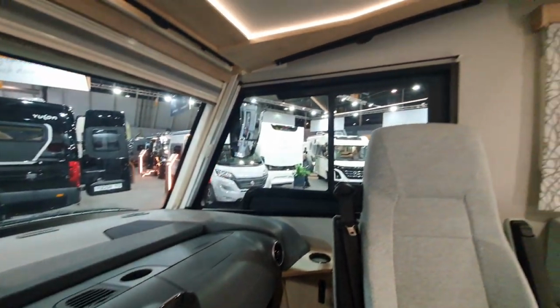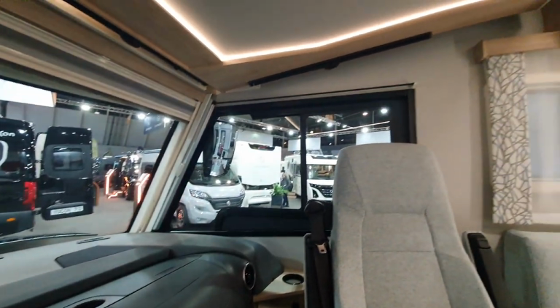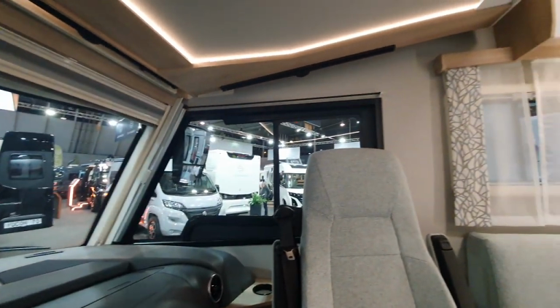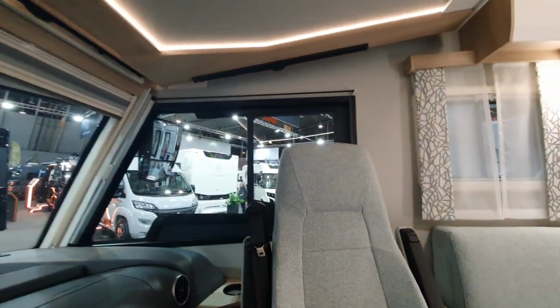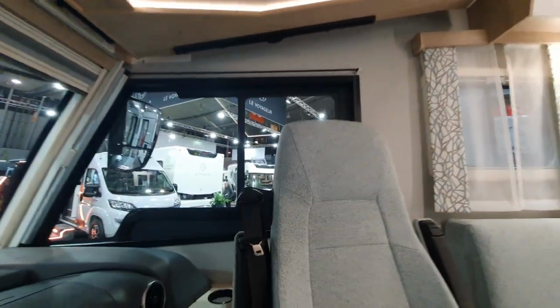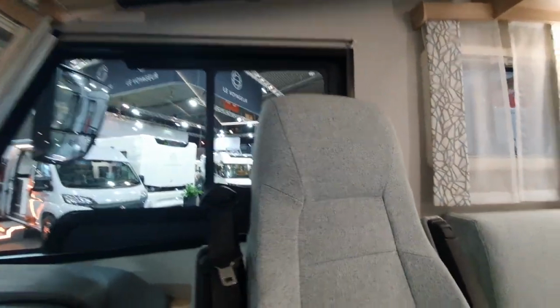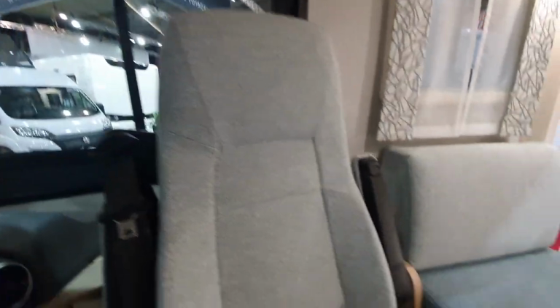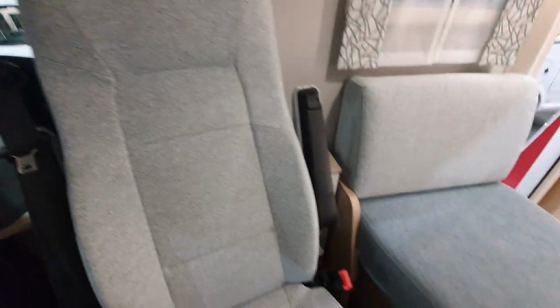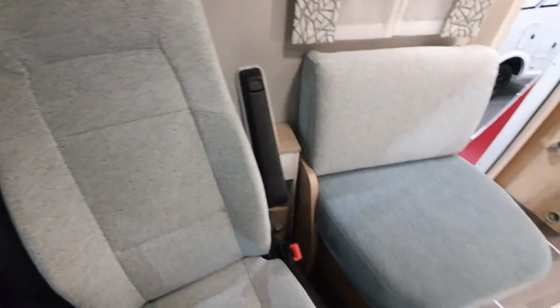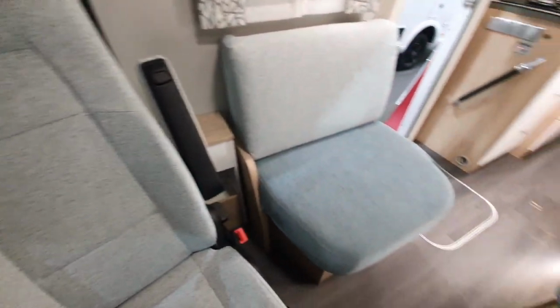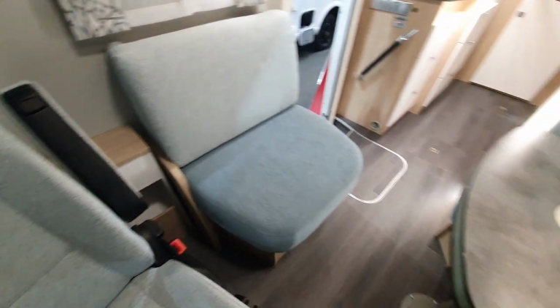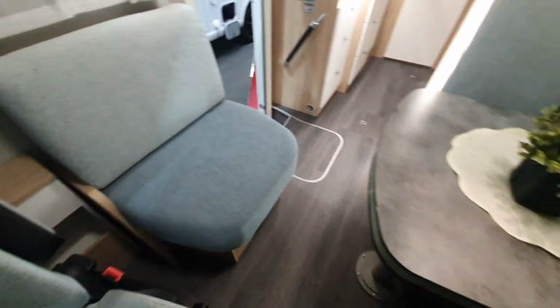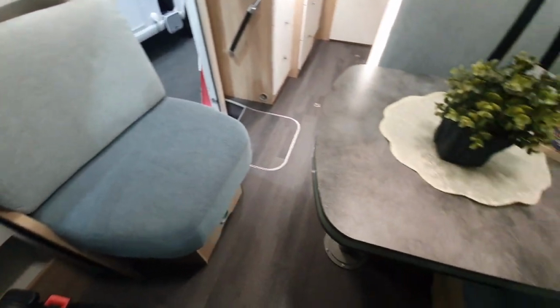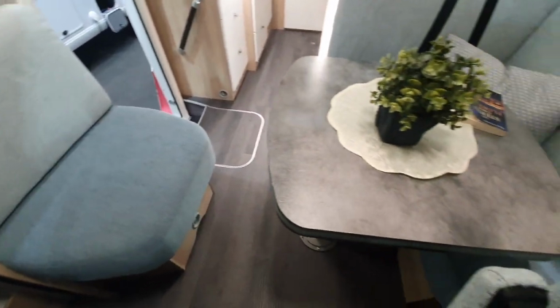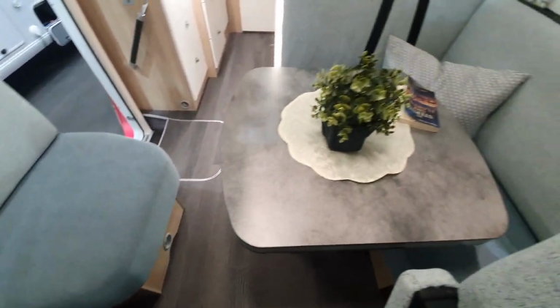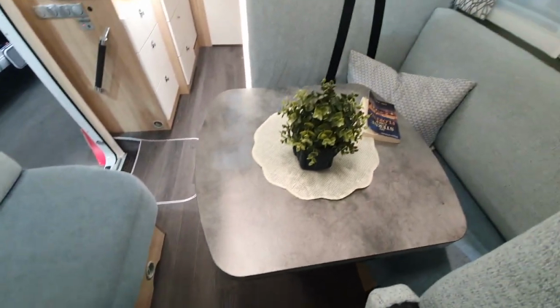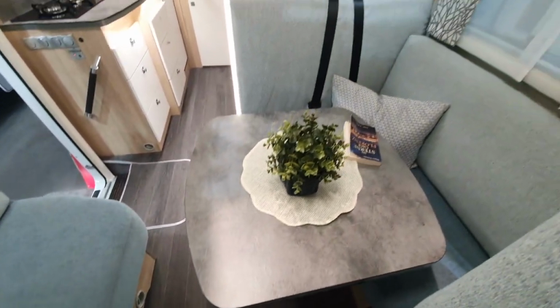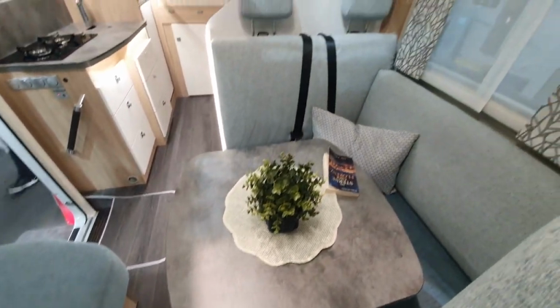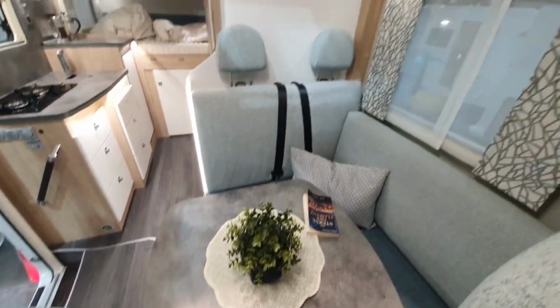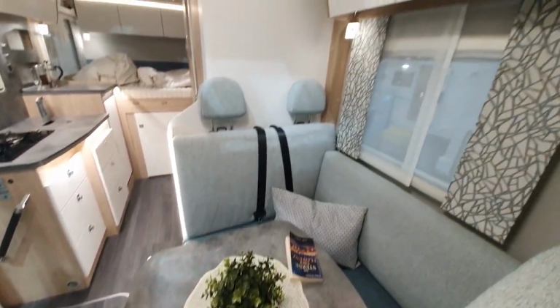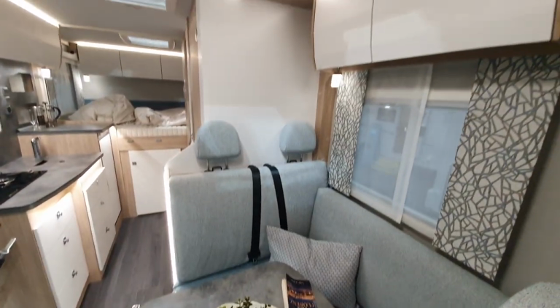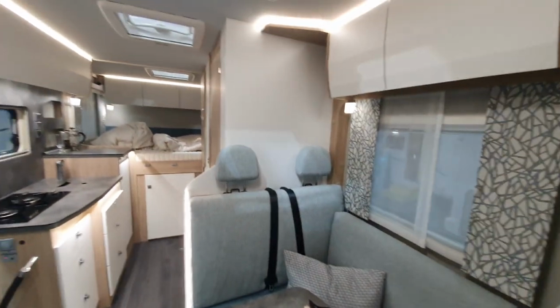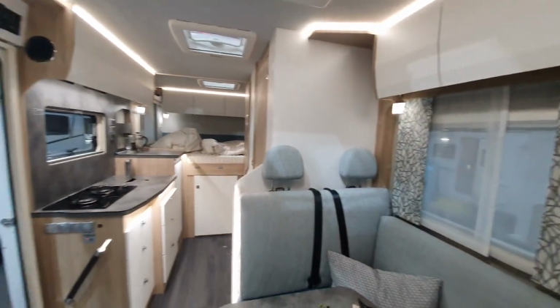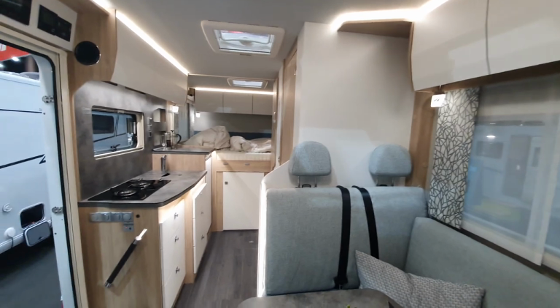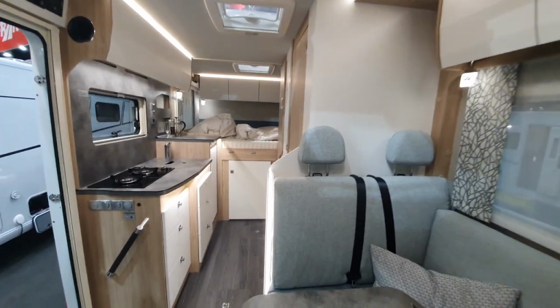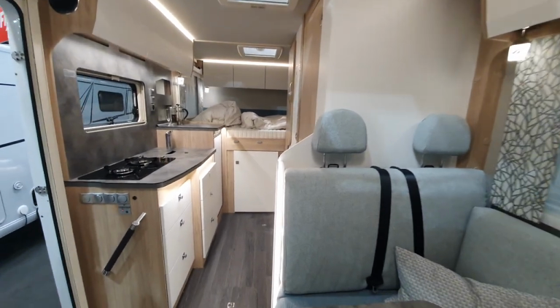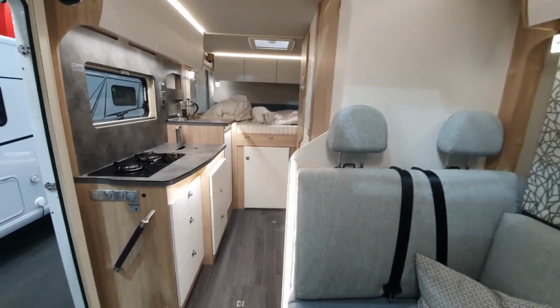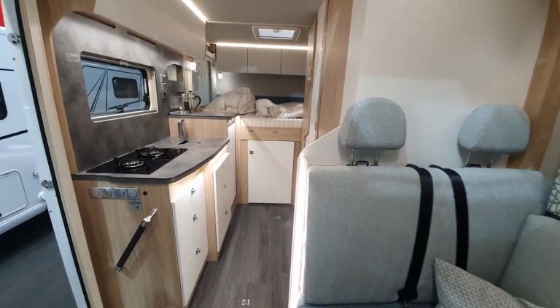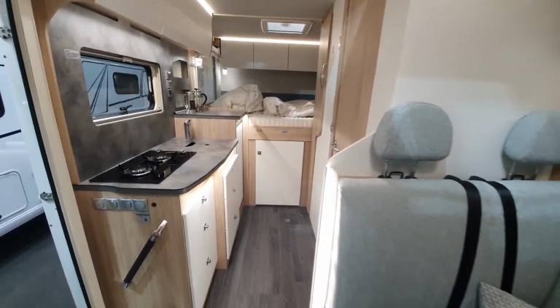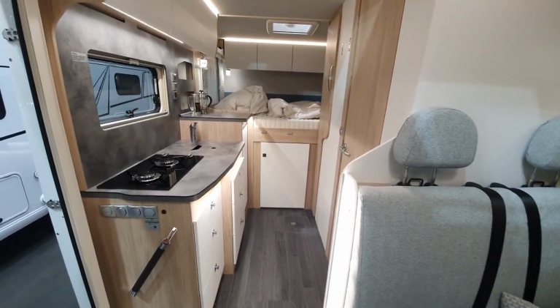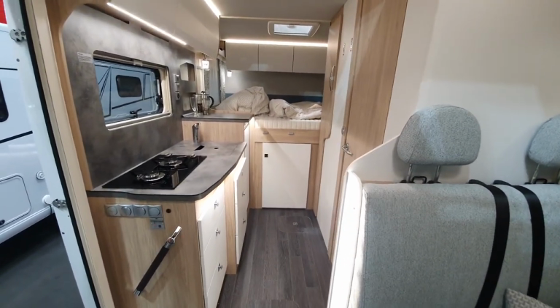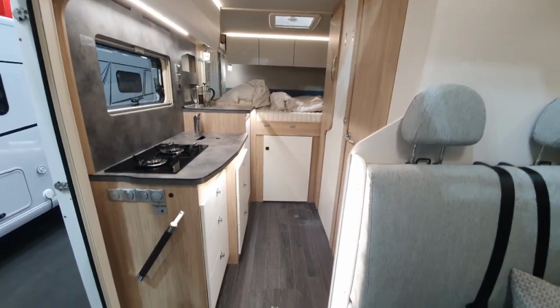Mercedes chassis — one has the choice of the full Sprinter range. Obviously optional extras apply, so if you want a bigger engine or something you'll have to pay for it. What you're noticing here is this huge amount of space as you come in.